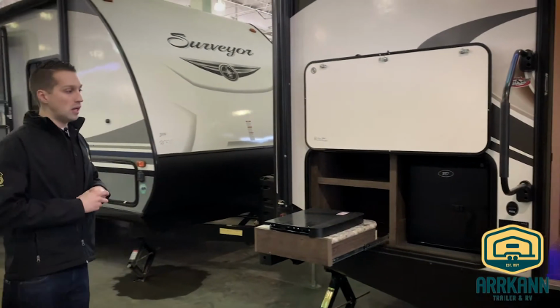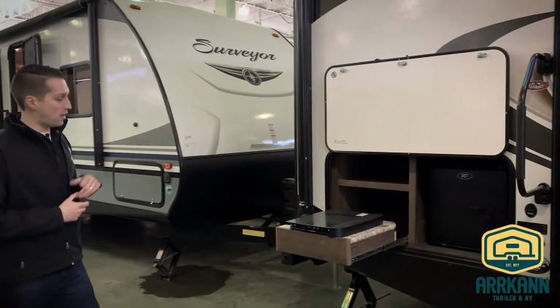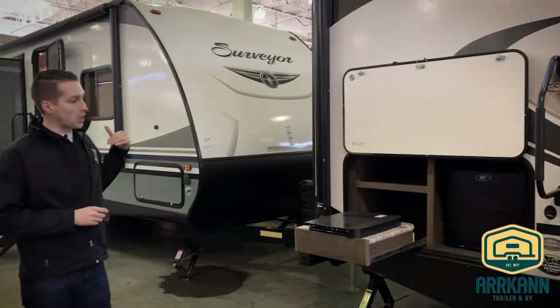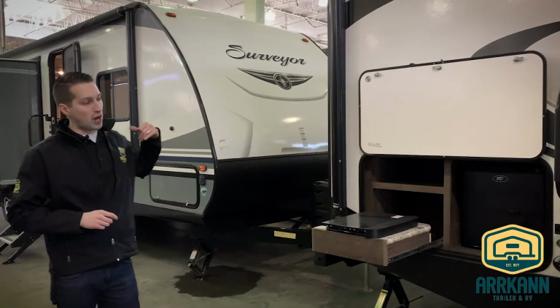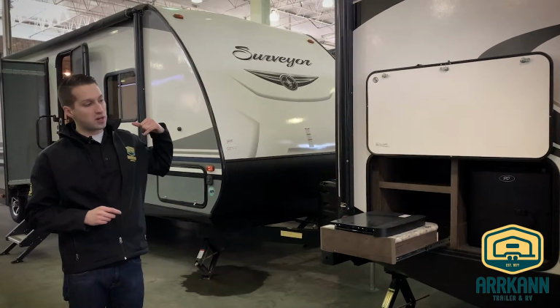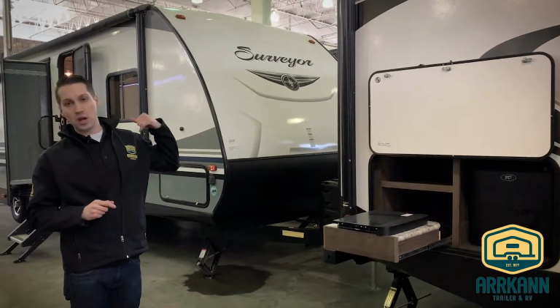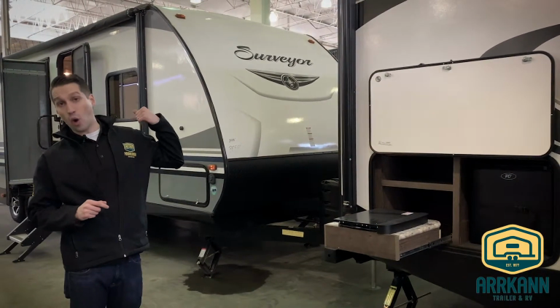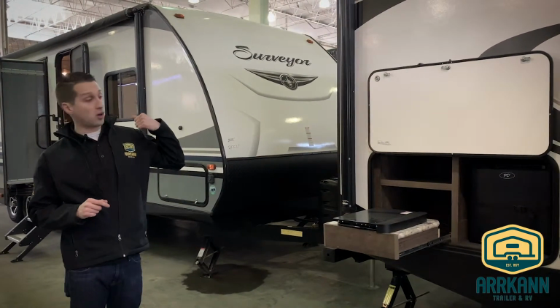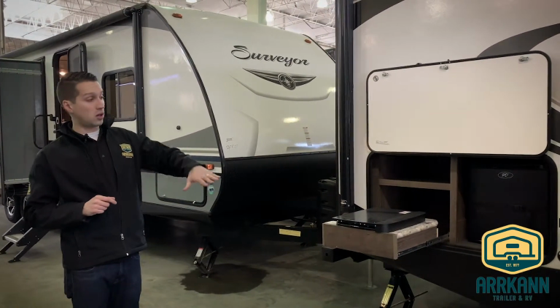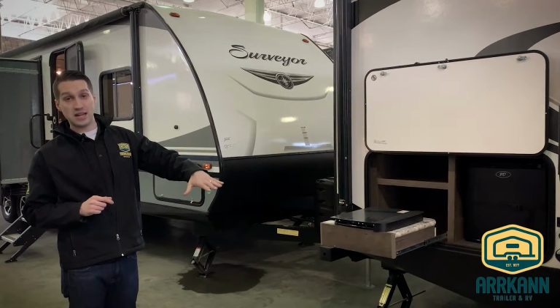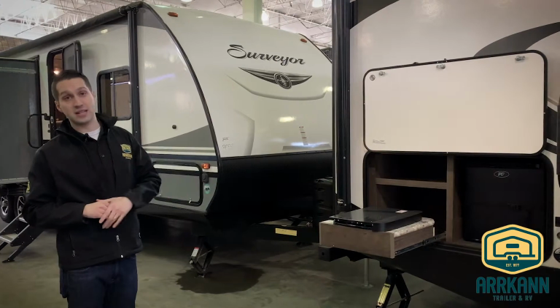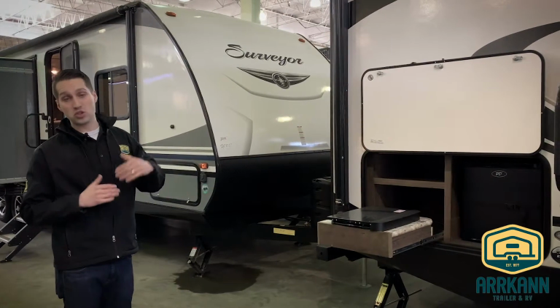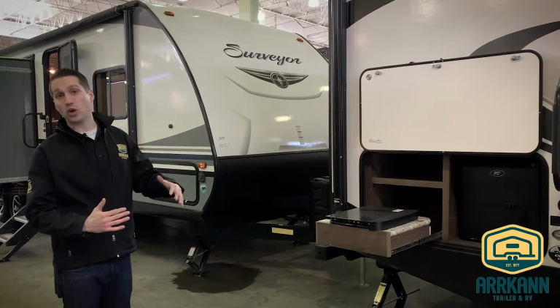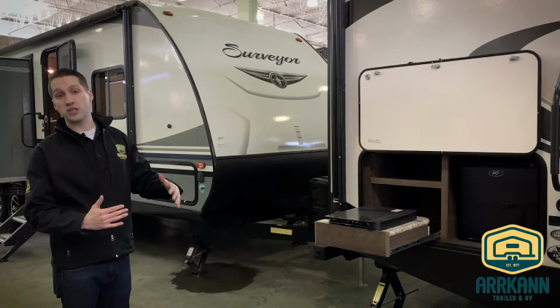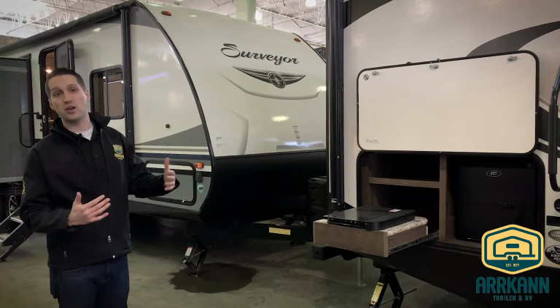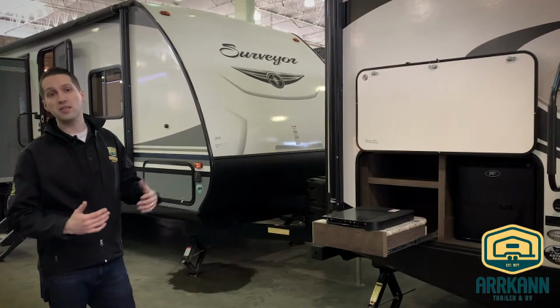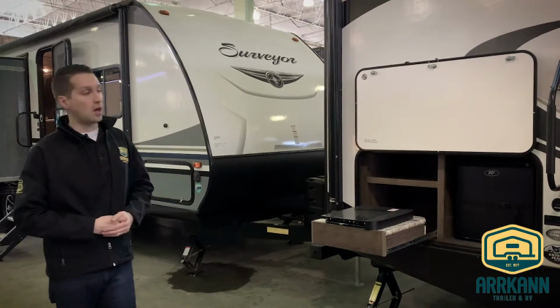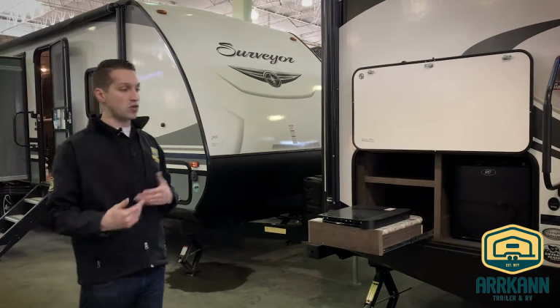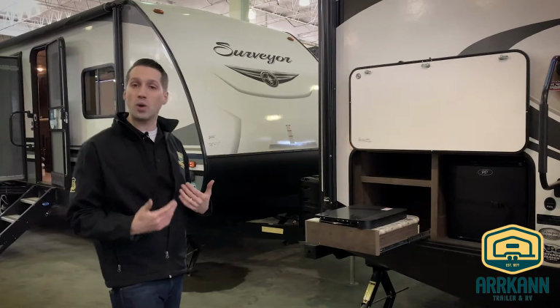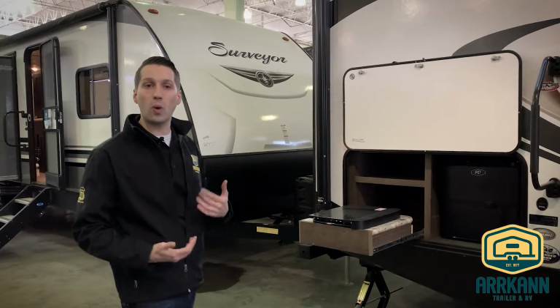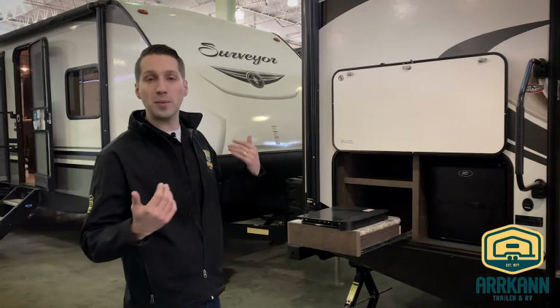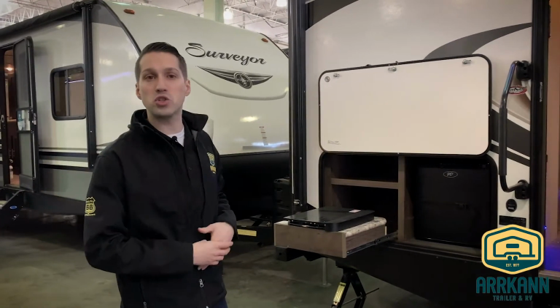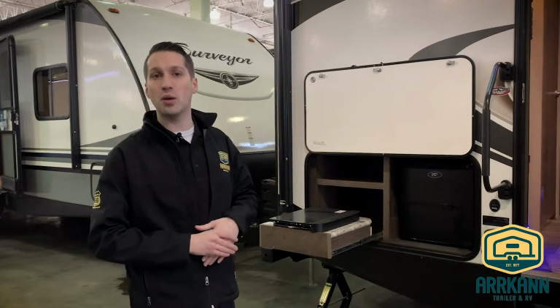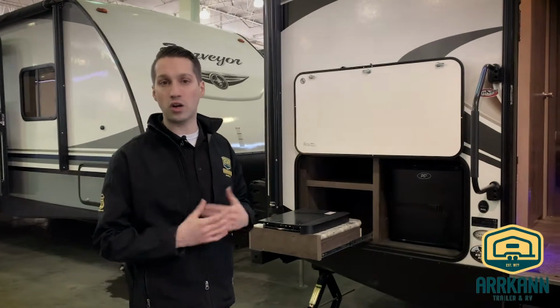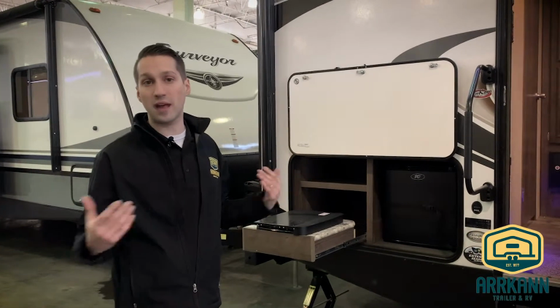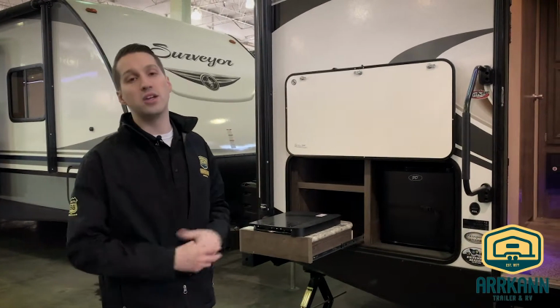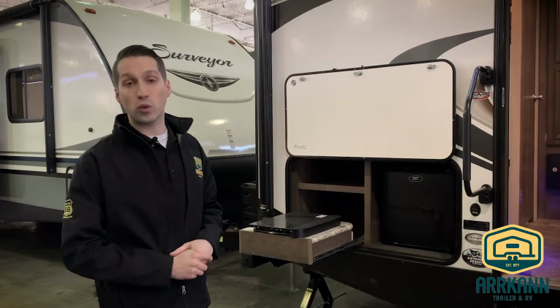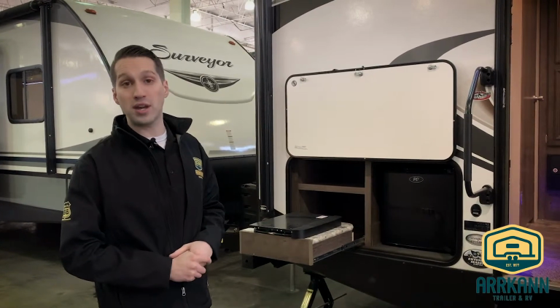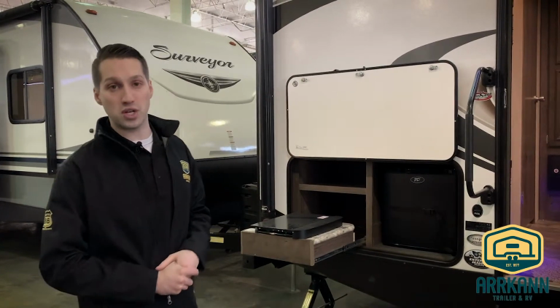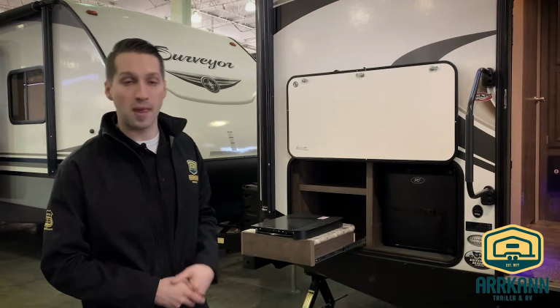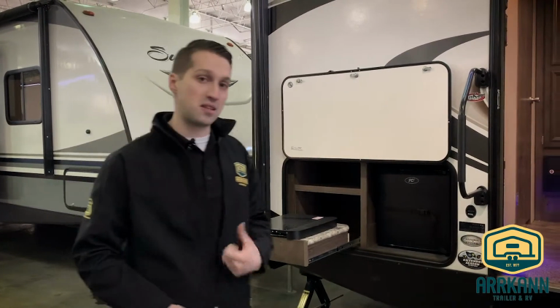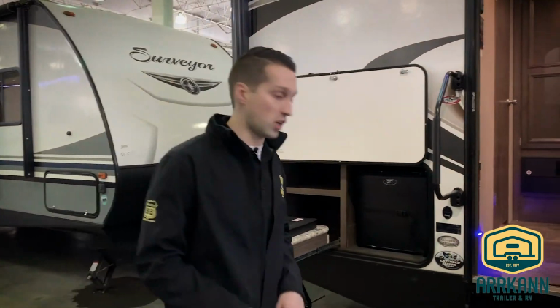All the Passport Grand Tourings are extended season camping — they are enclosed and heated underneath. So if you're caught out in the cold, or it dumps snow on you on May Long or something like that, you don't have to worry about your tanks freezing up. Let's head inside and check it out.